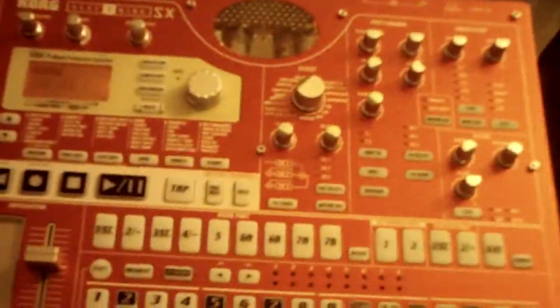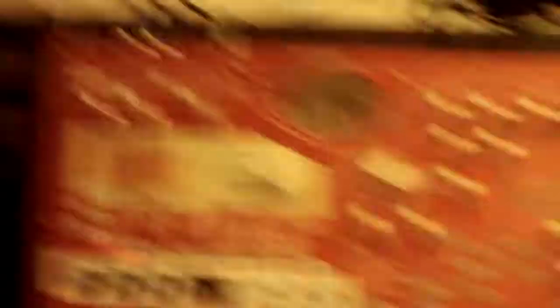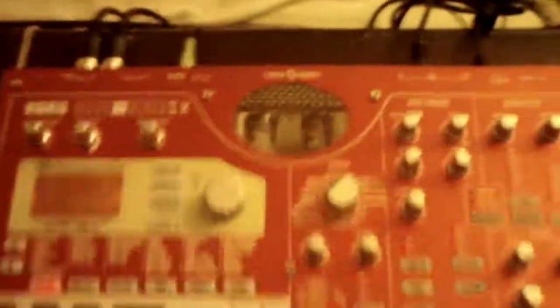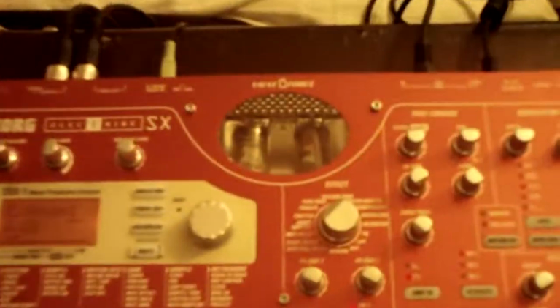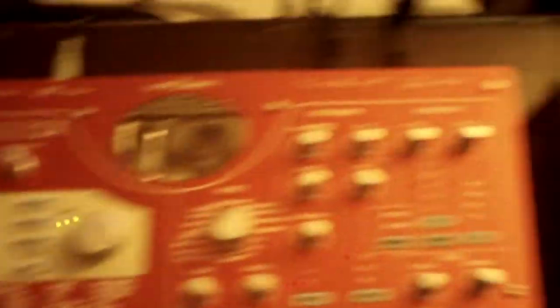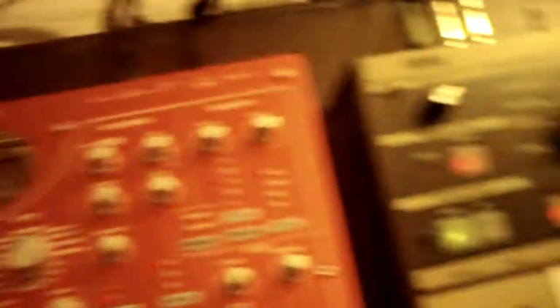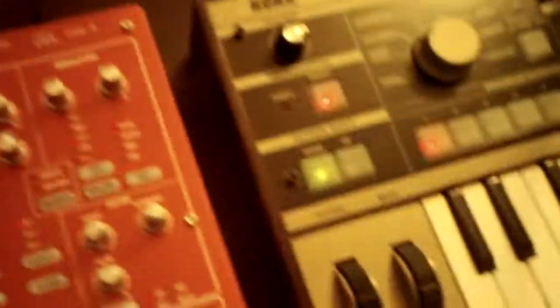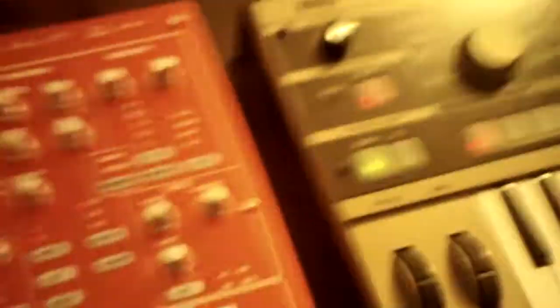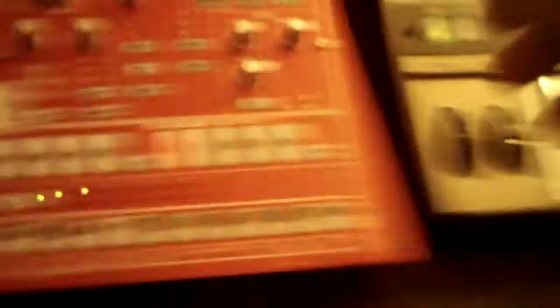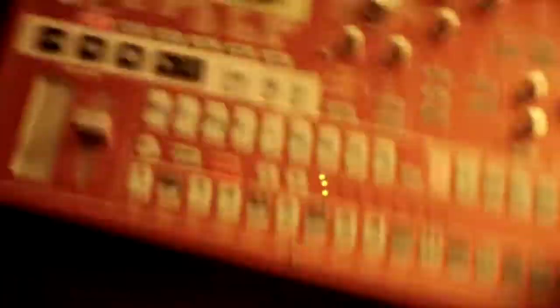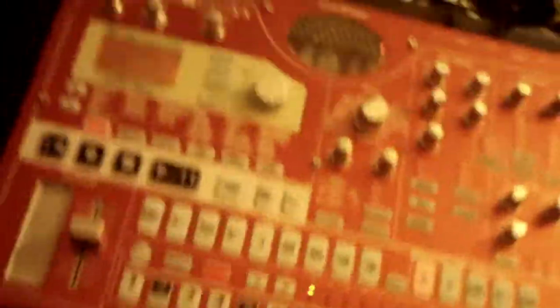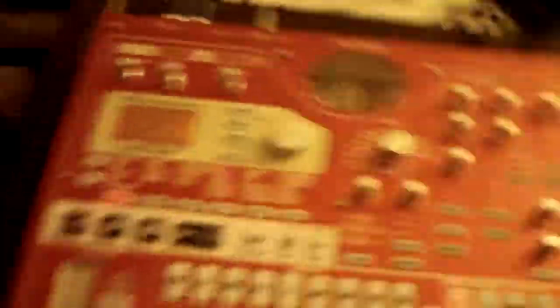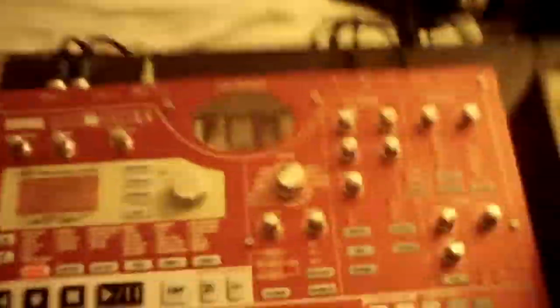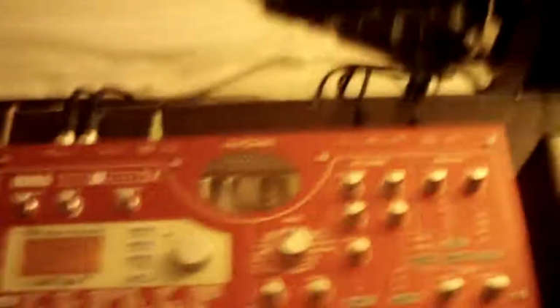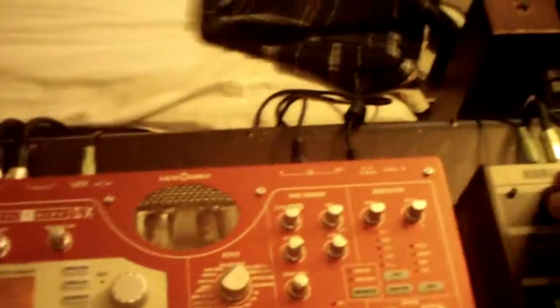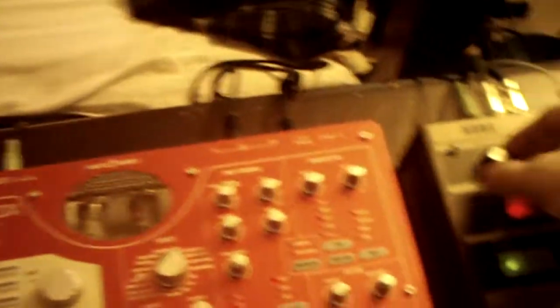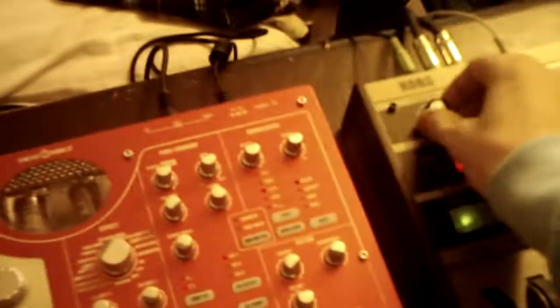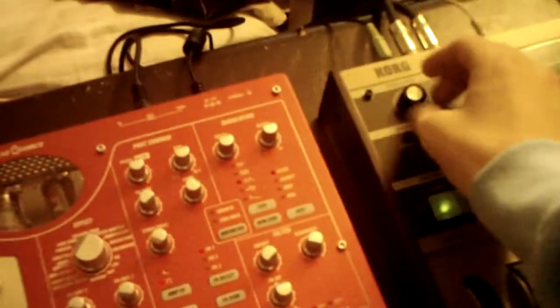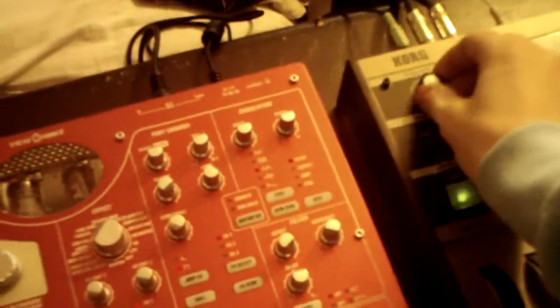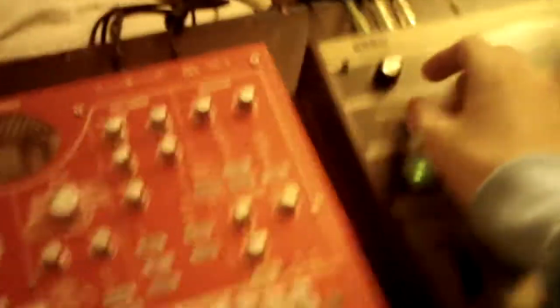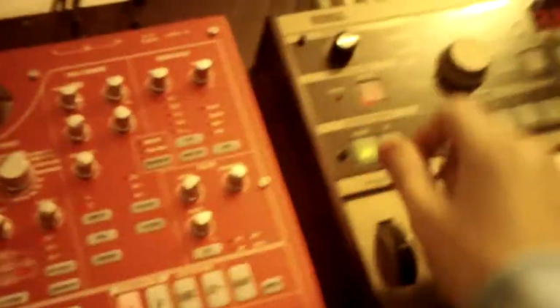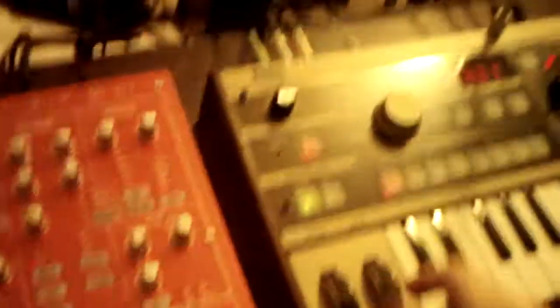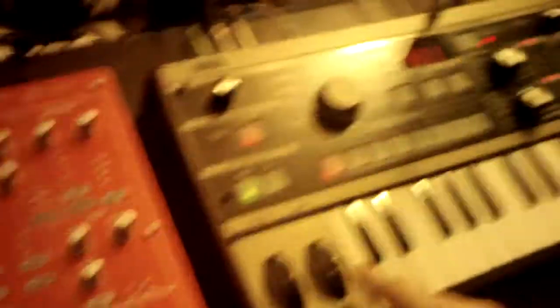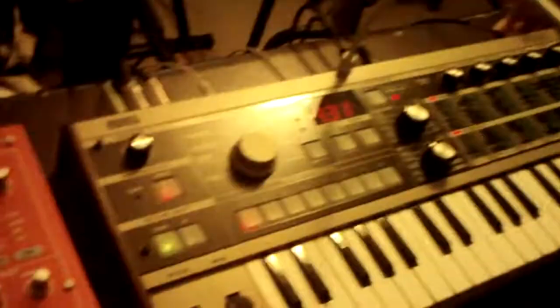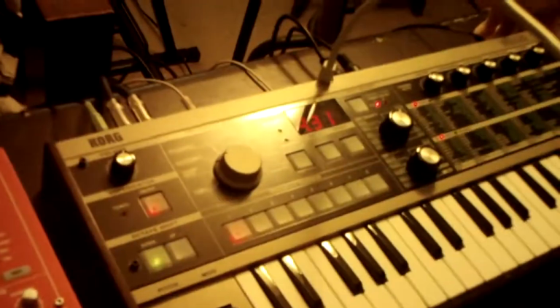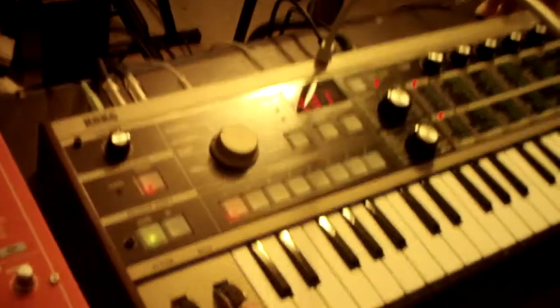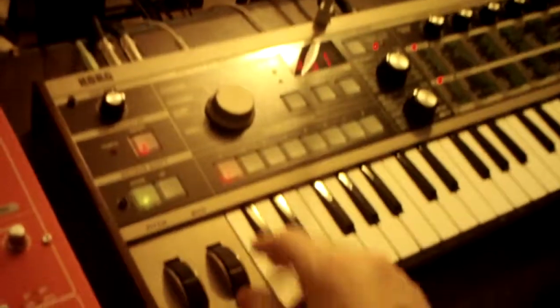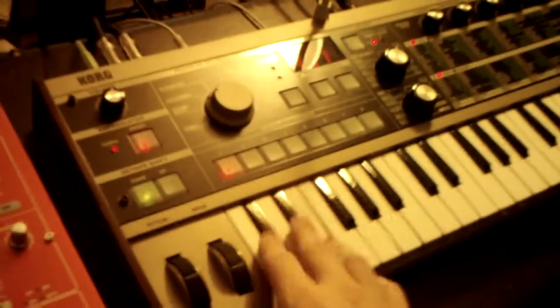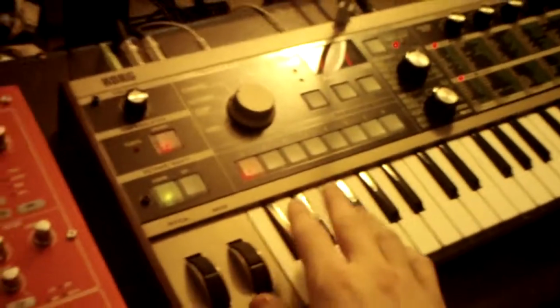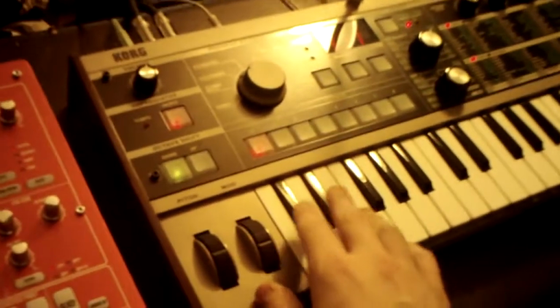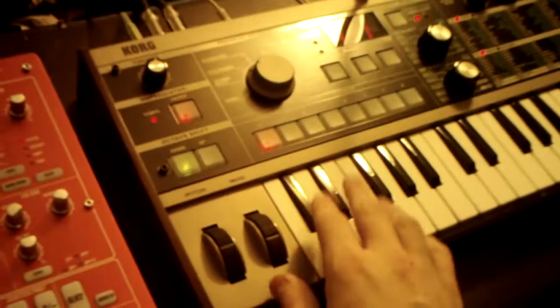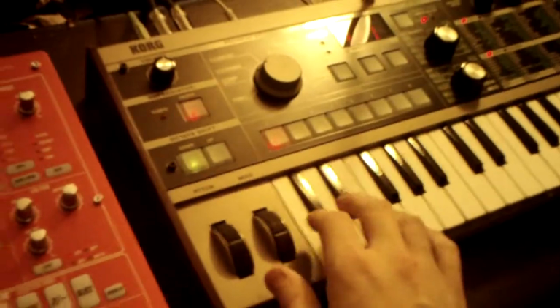It uses tubes. And it can act as a sequencer through MIDI for my synthesizer, which is awesome, because now I can finally put this thing to use.